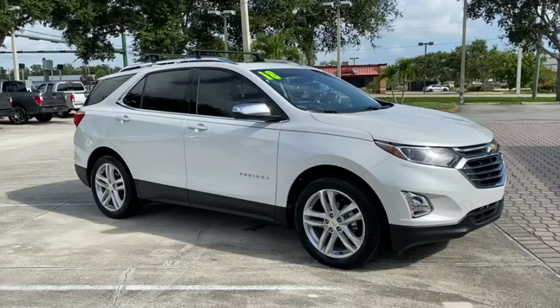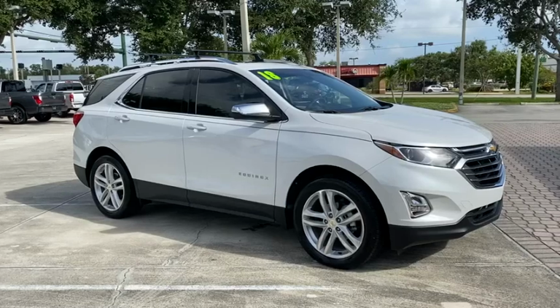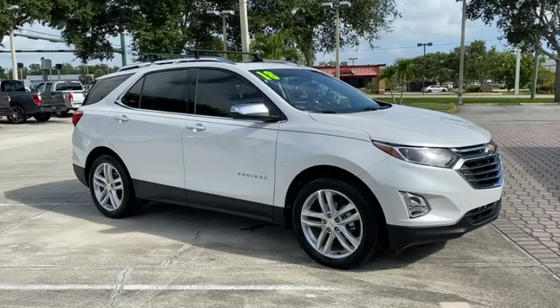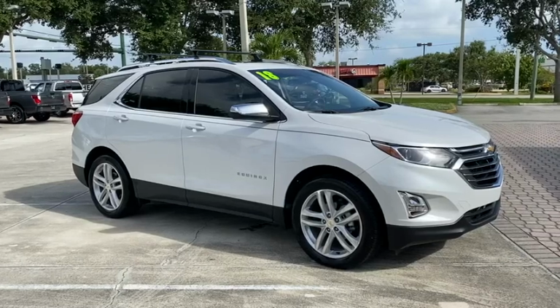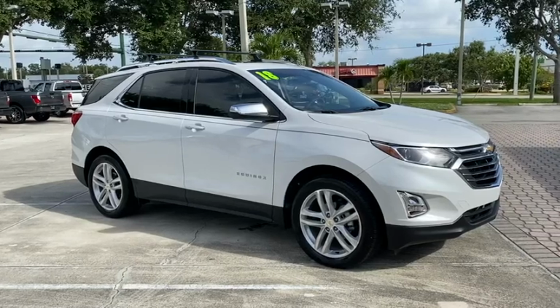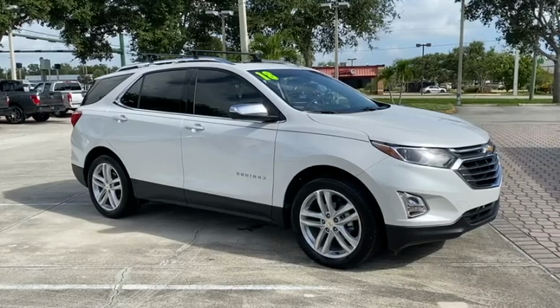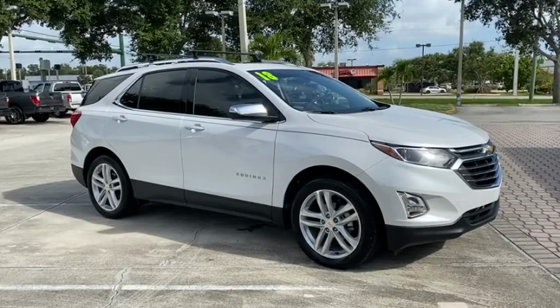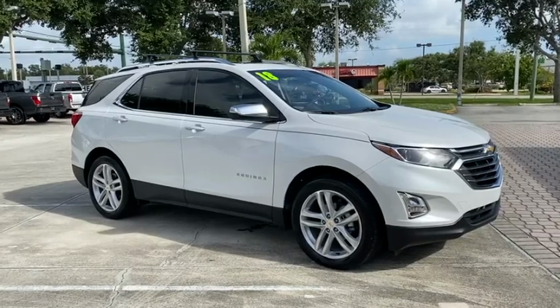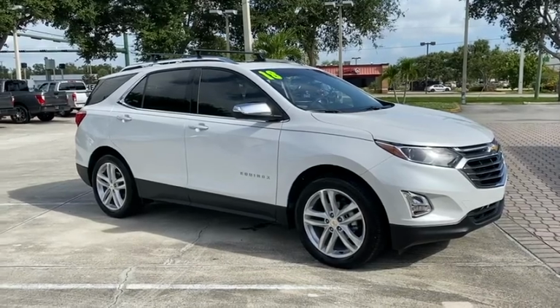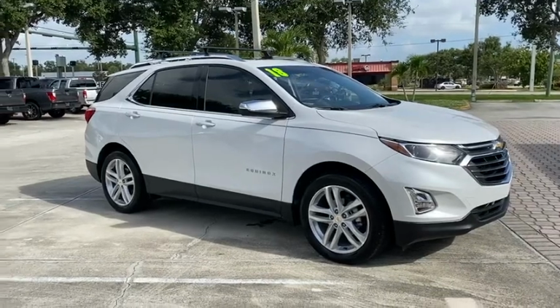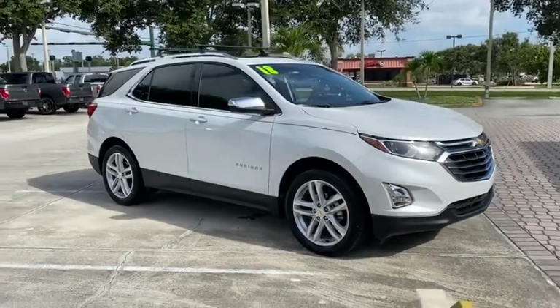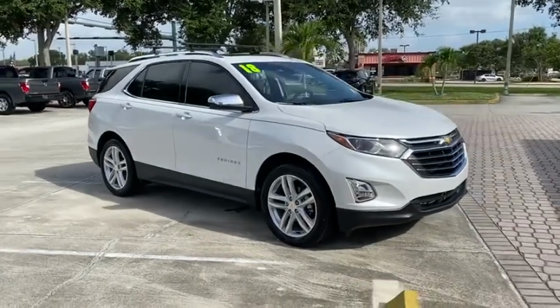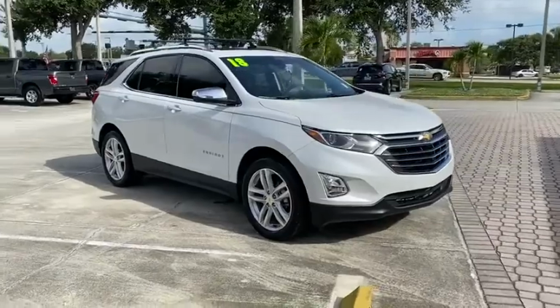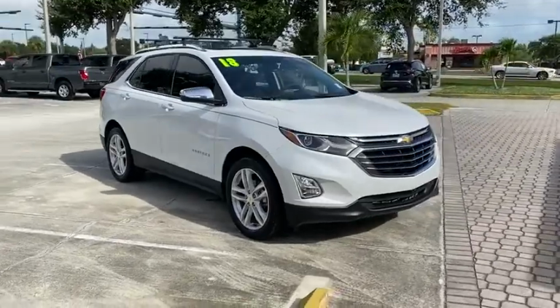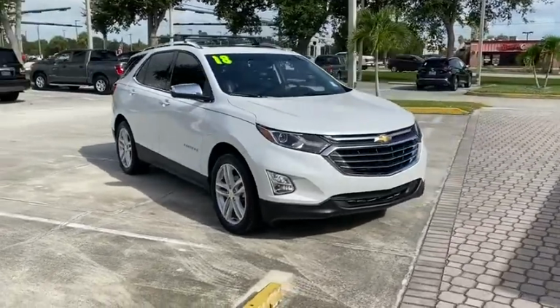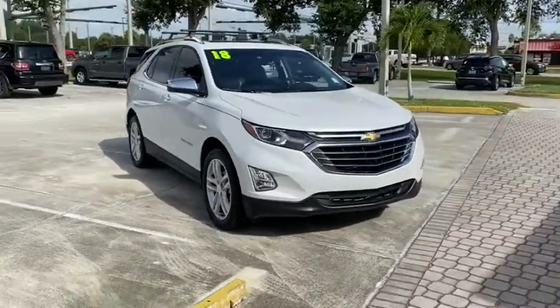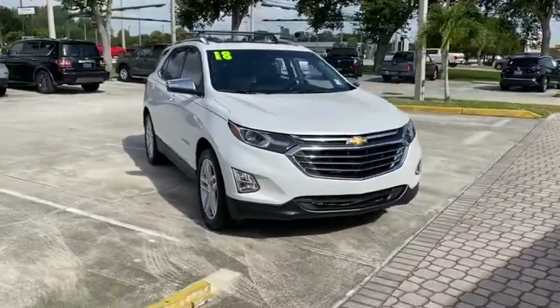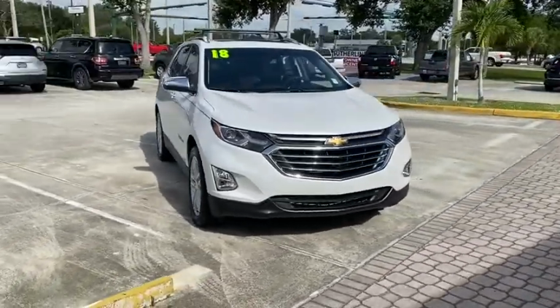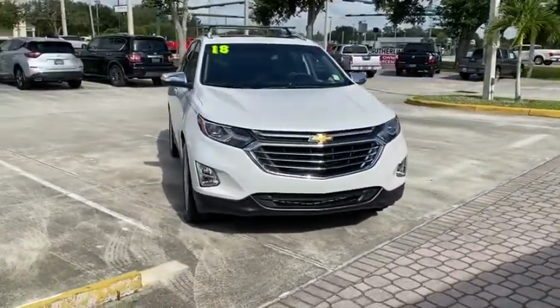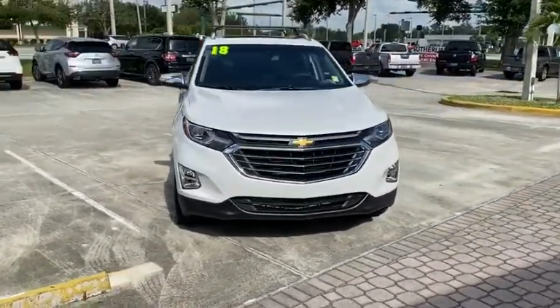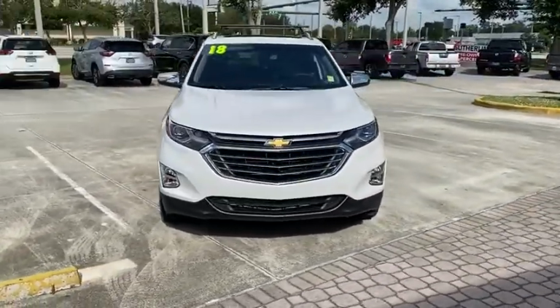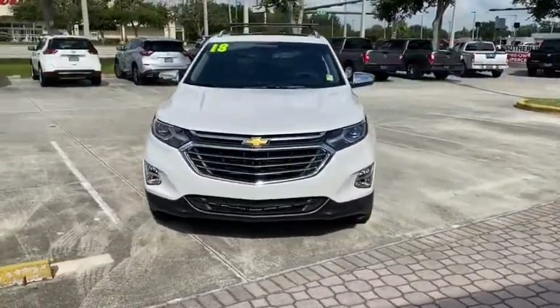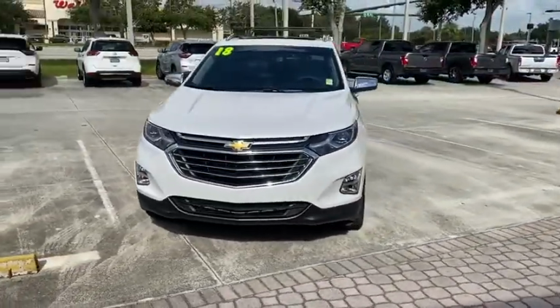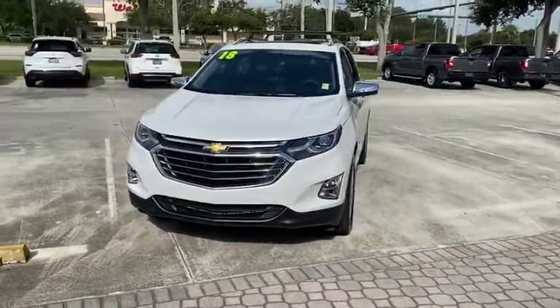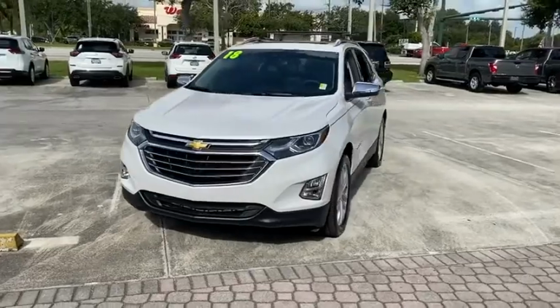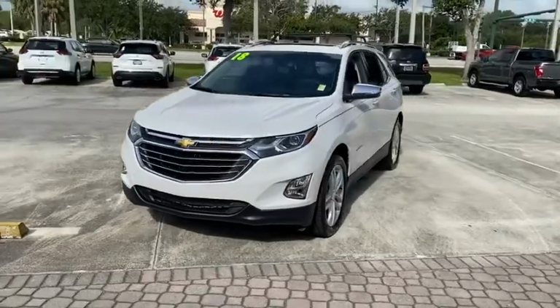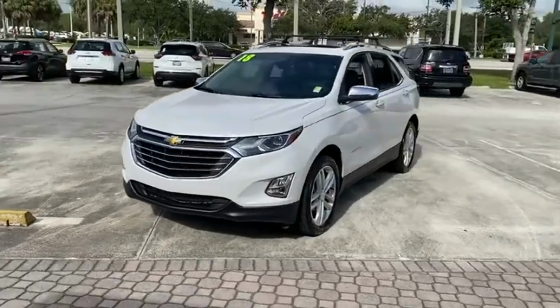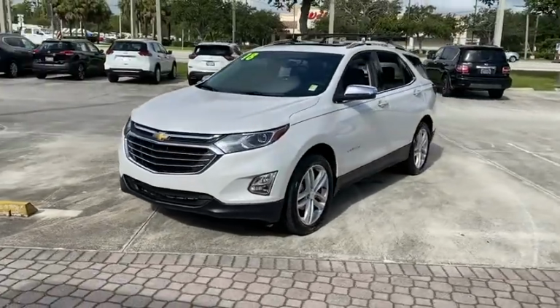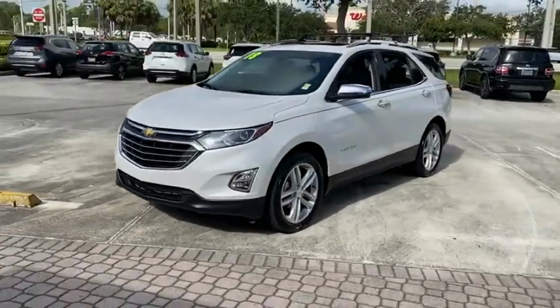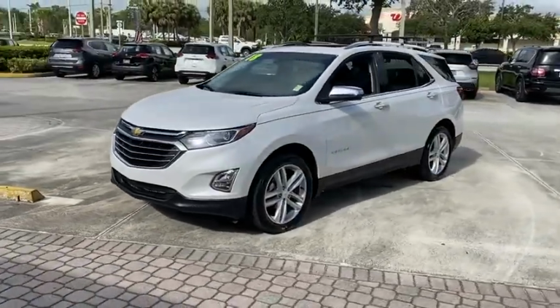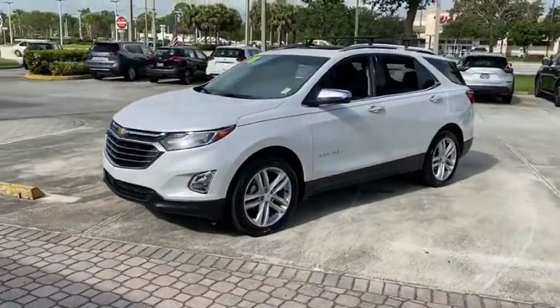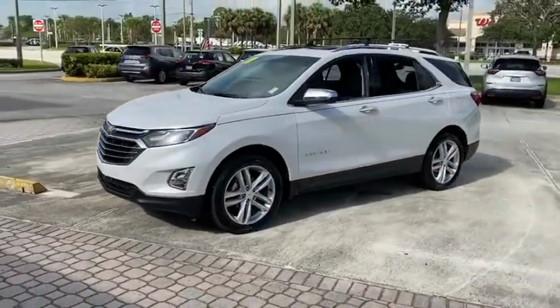Make a great choice today with the 2018 Chevrolet Equinox. Fuel efficiency, safety, and value equals the Chevy Equinox. This vehicle has less than 15,000 miles. Here are some of this vehicle's great options.